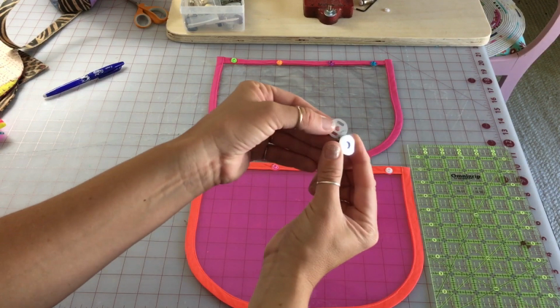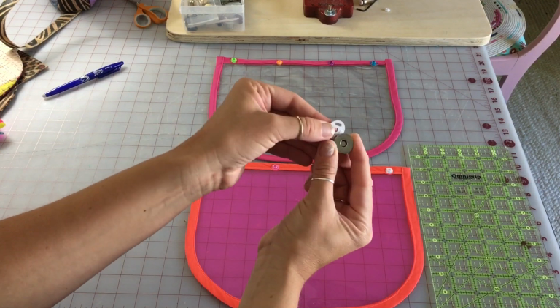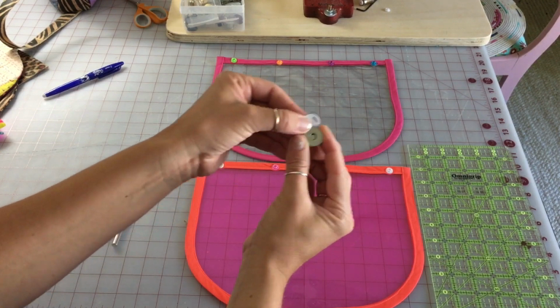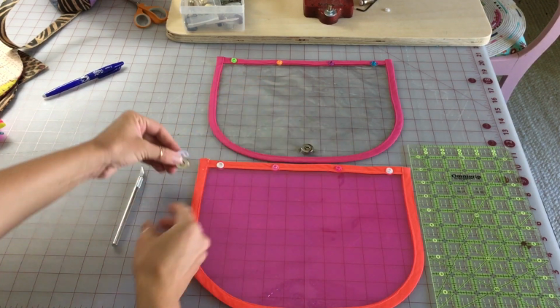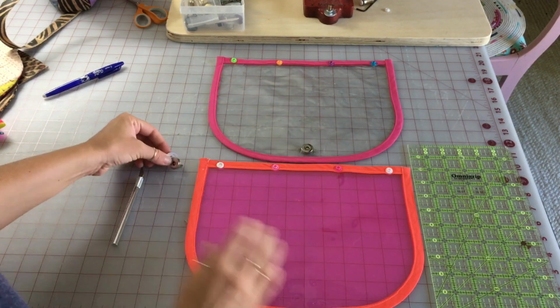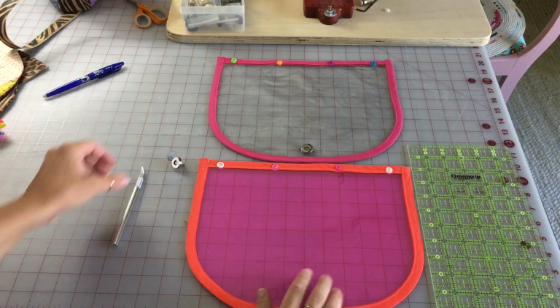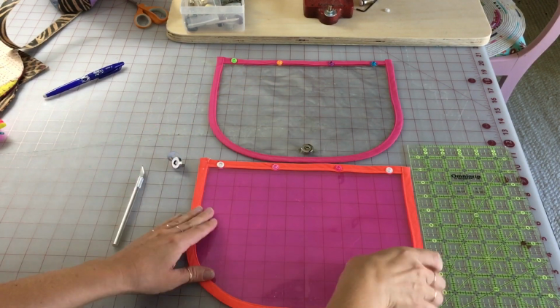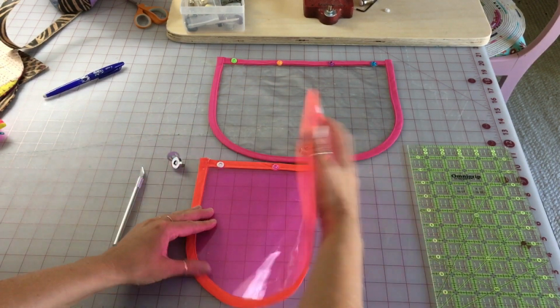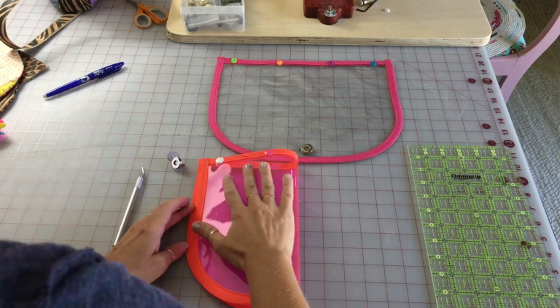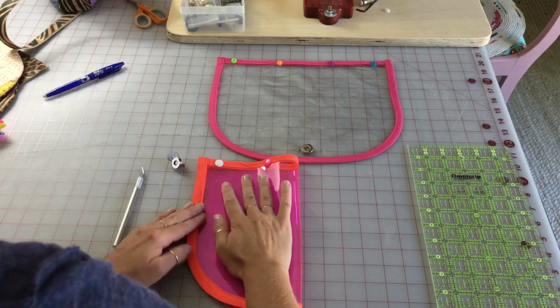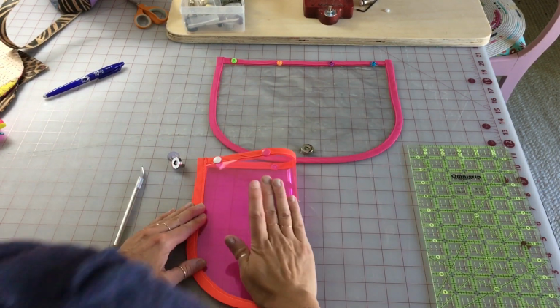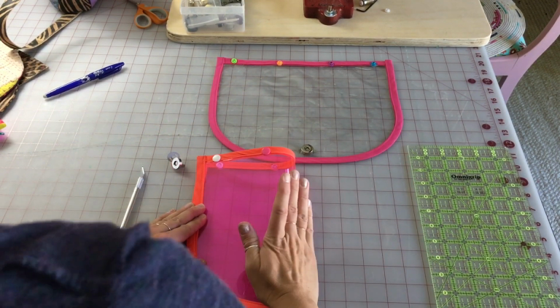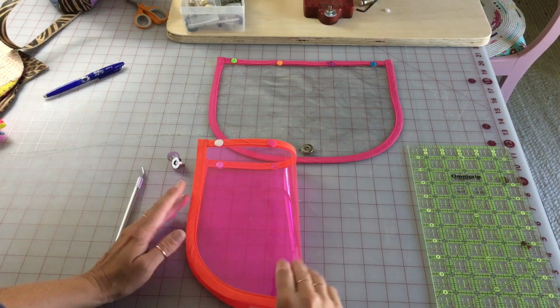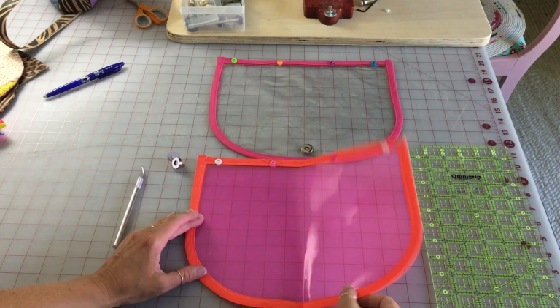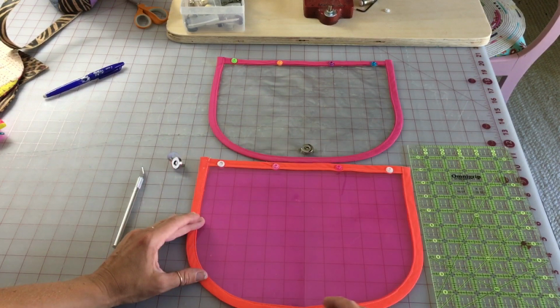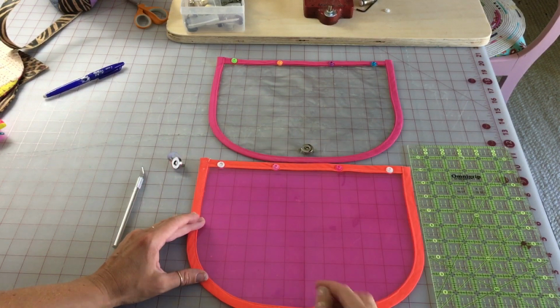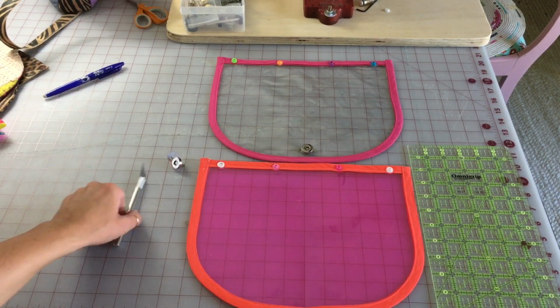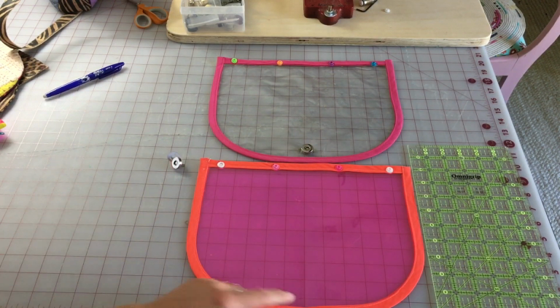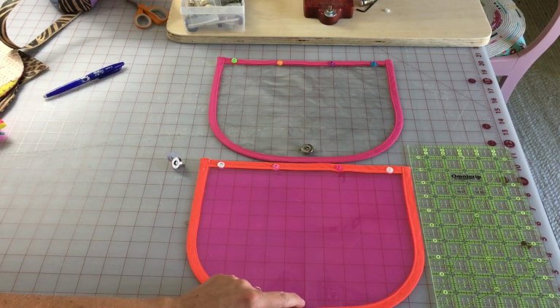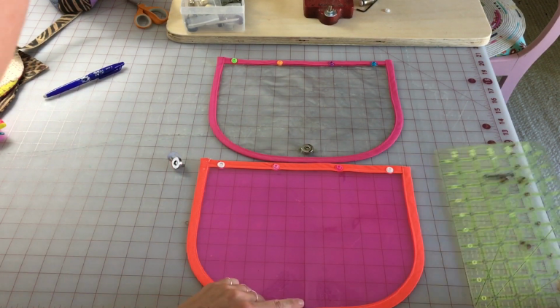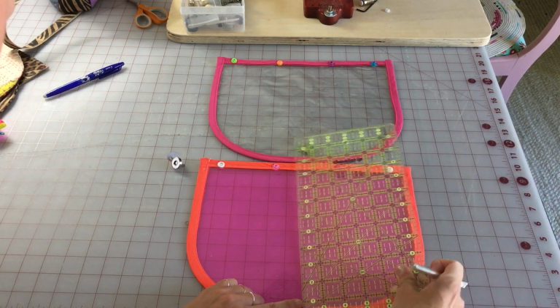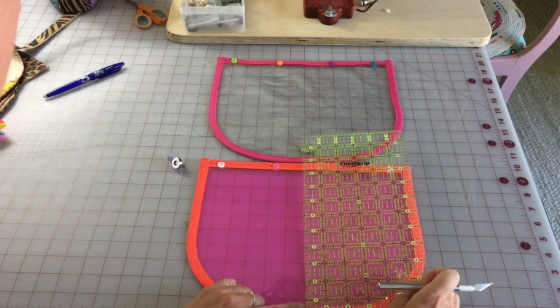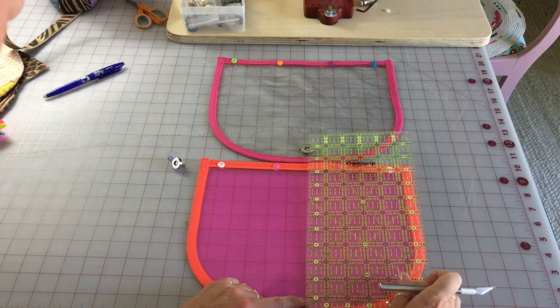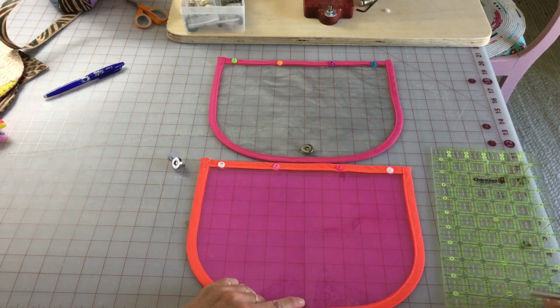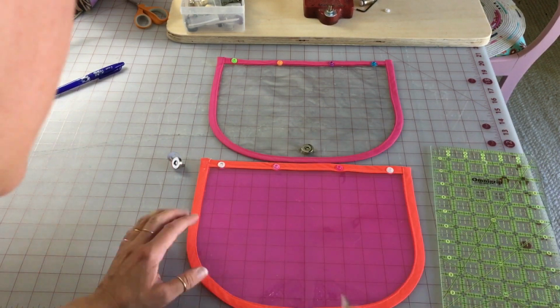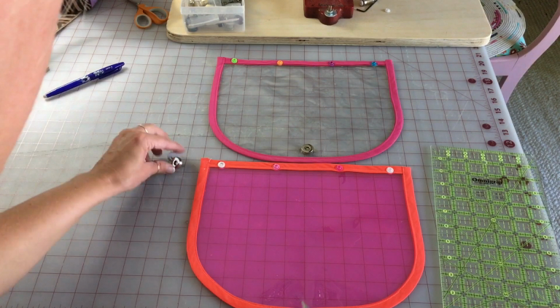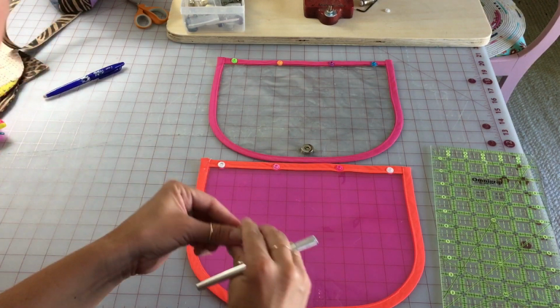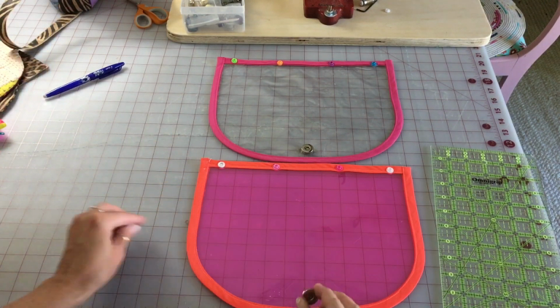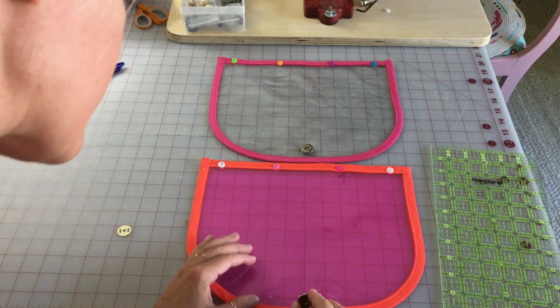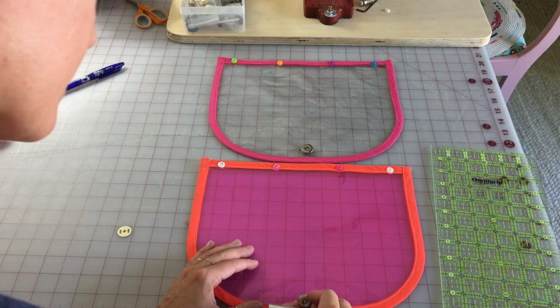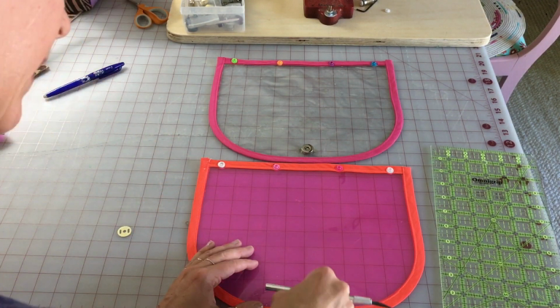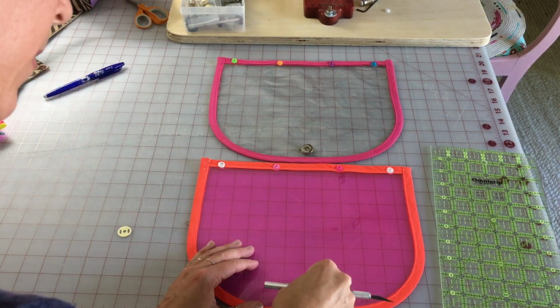To set my magnetic closure, make sure you're doing the correct side — I call it the female side. I folded this in half to make a center crease, and then with the vinyl I can see one inch up, which is right there. If you need to bring this over and make a mark, that's fine, and then what I do is place this right in the middle.